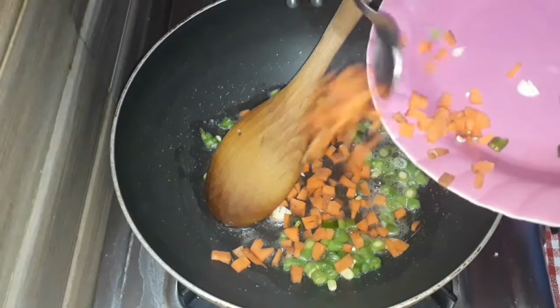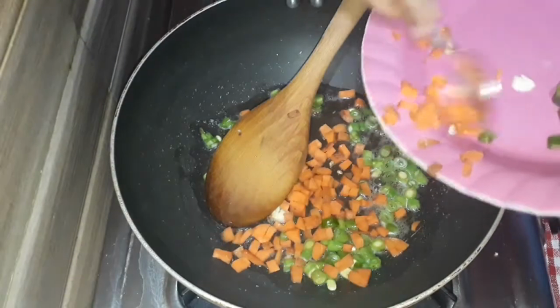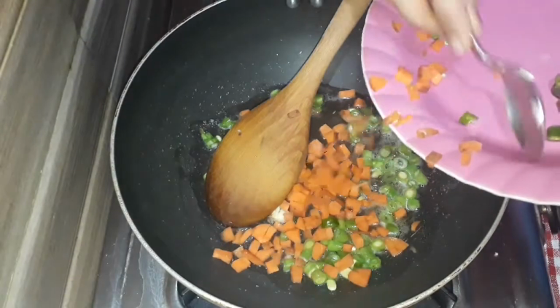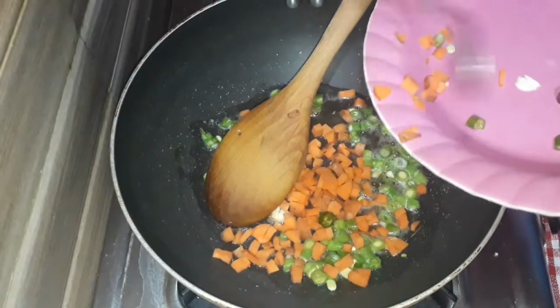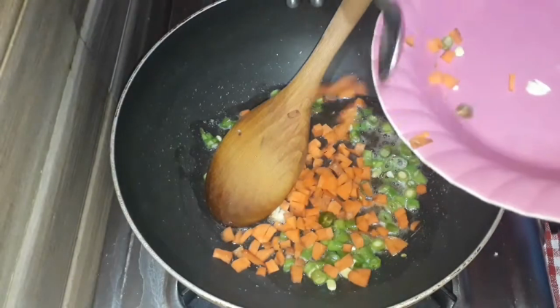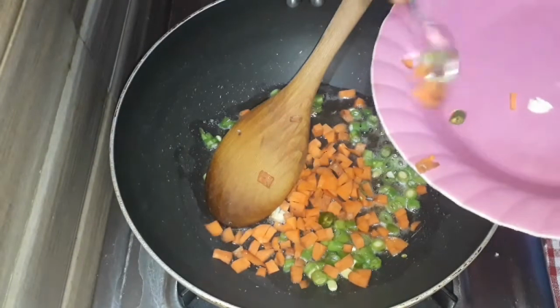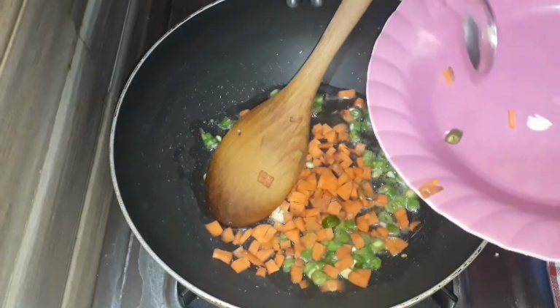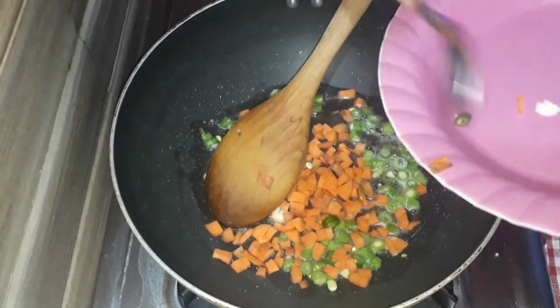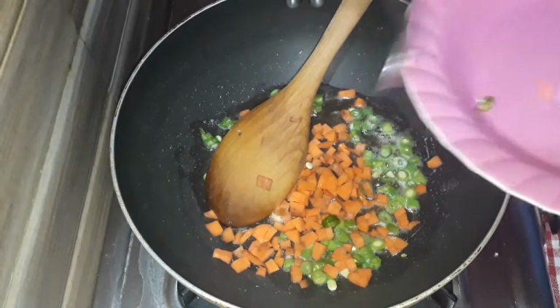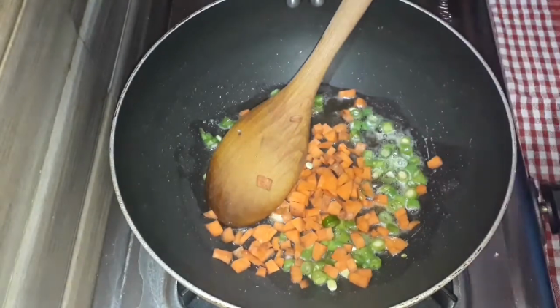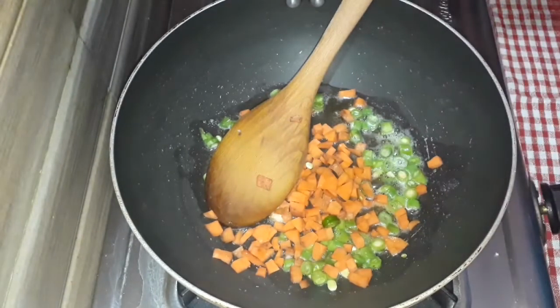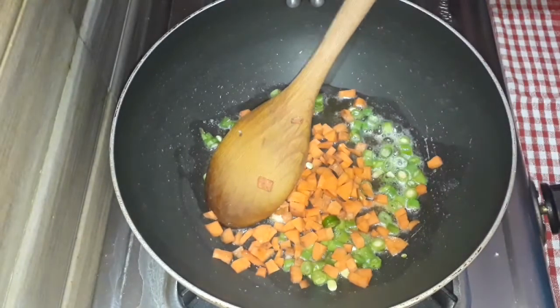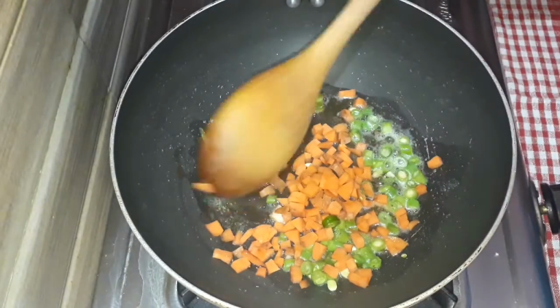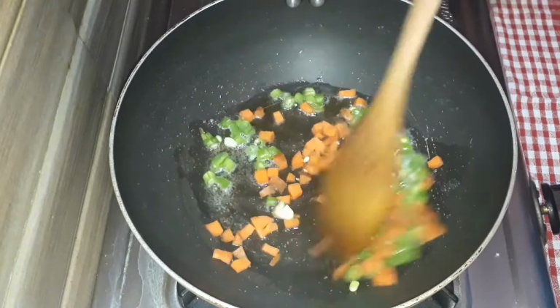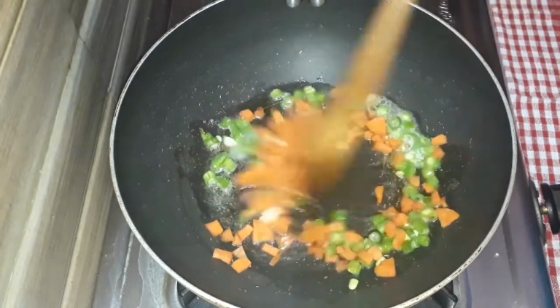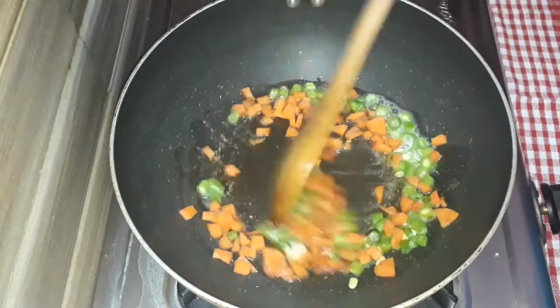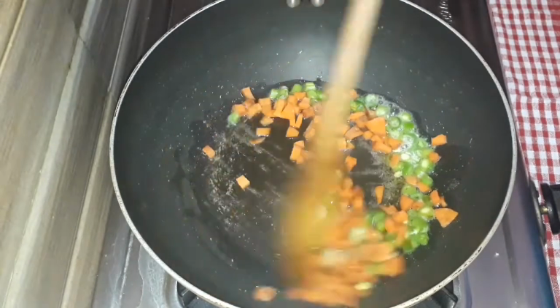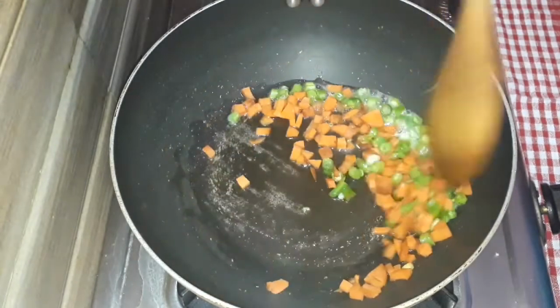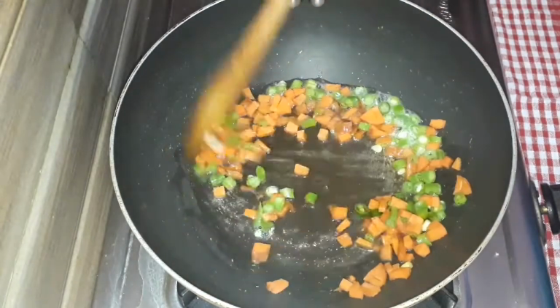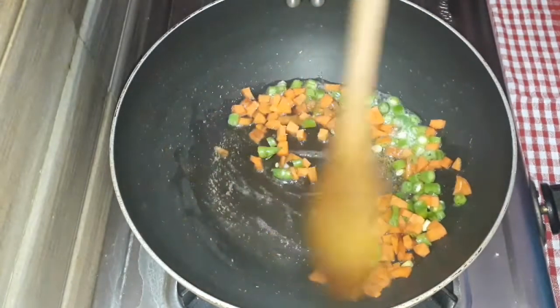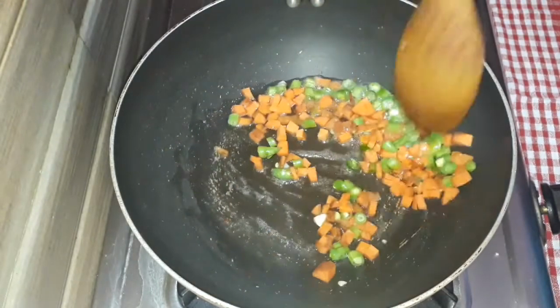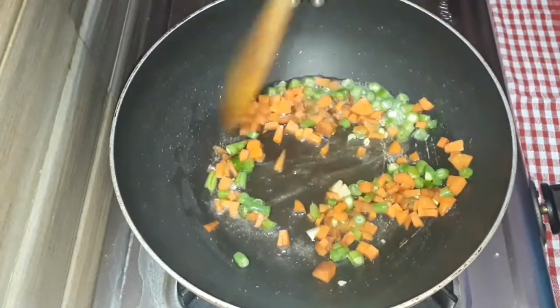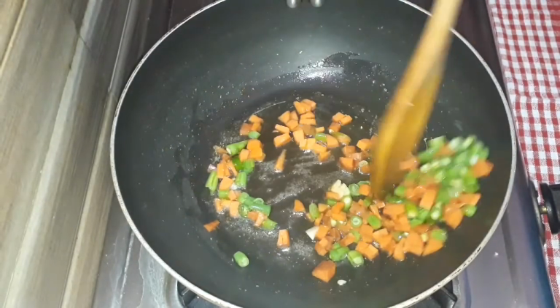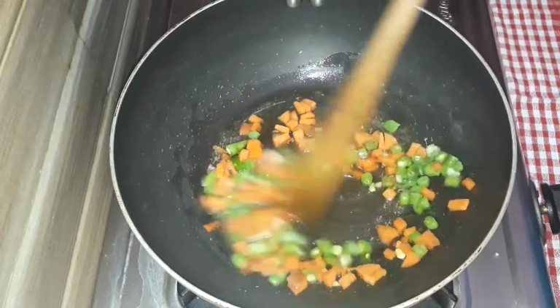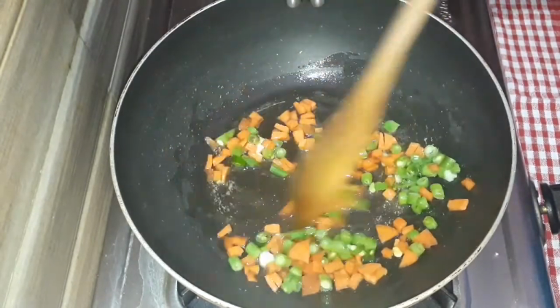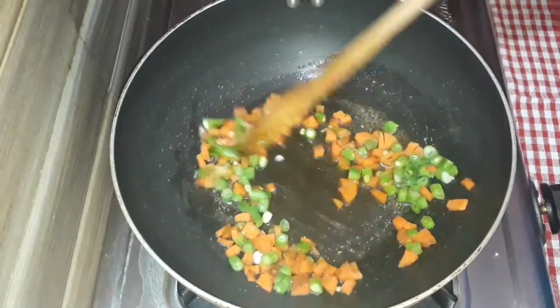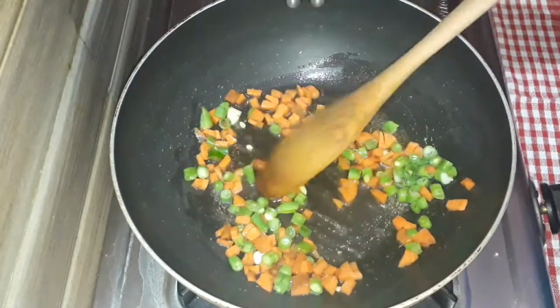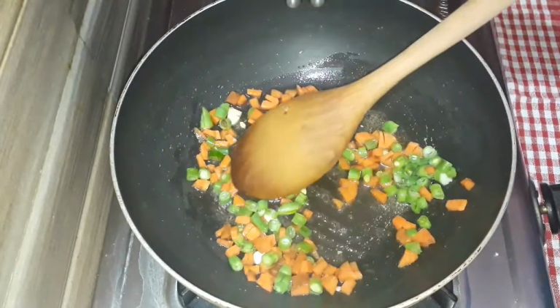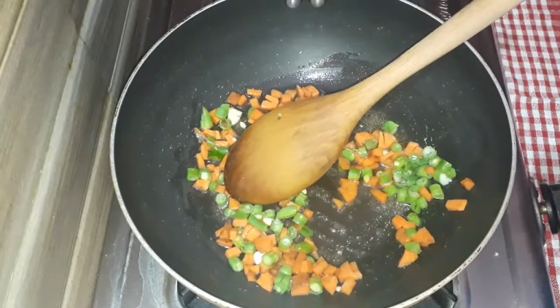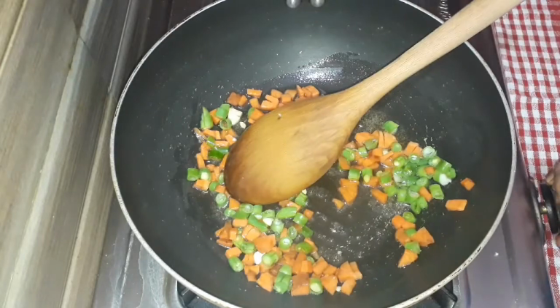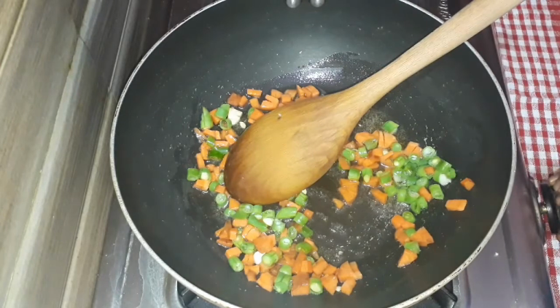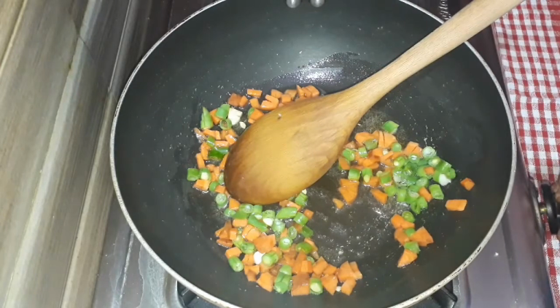Next, we add the garlic. In the fried rice, put it in a paste. Put it in a little bit. It will be very tasty.